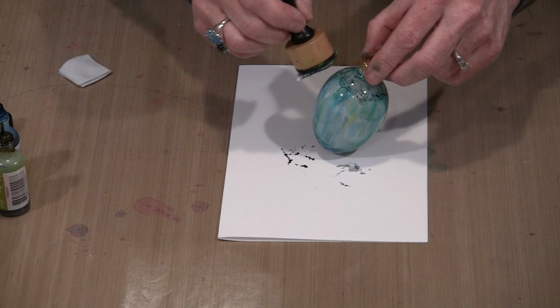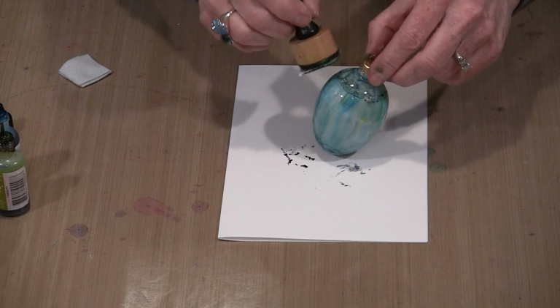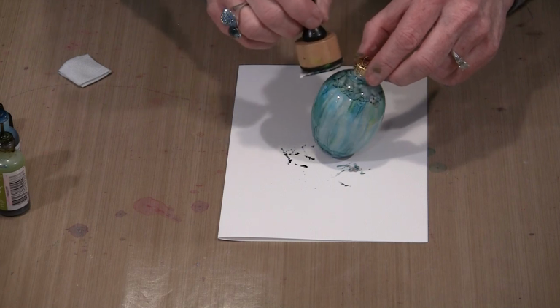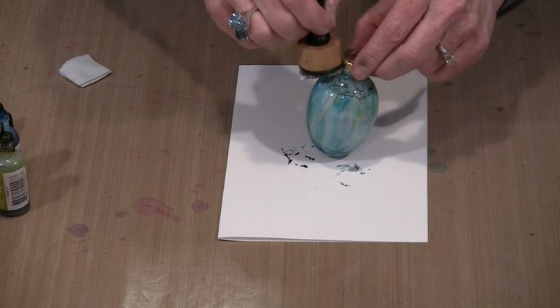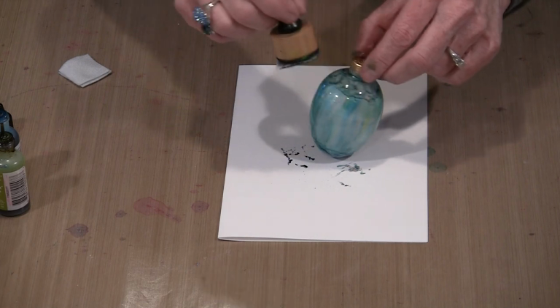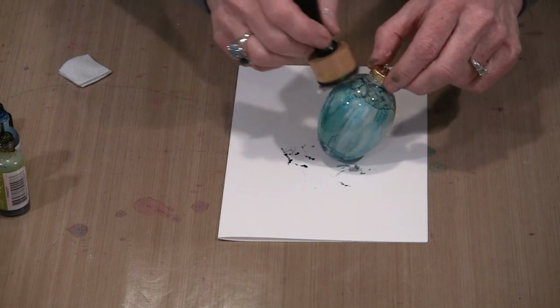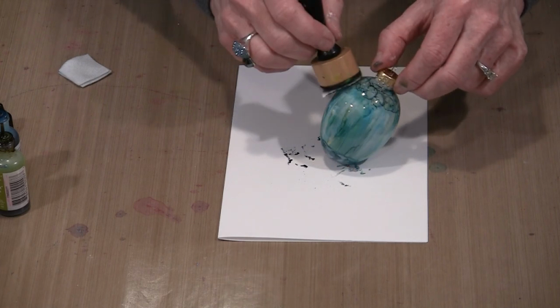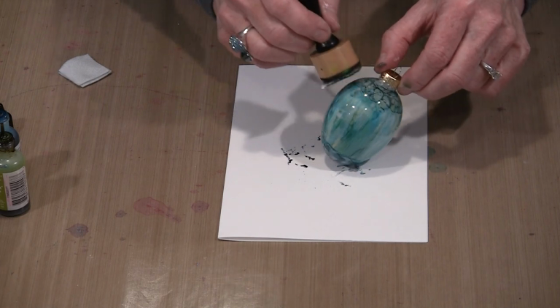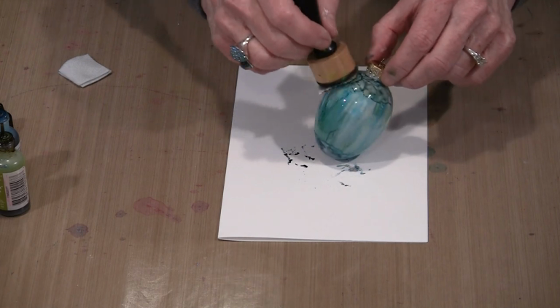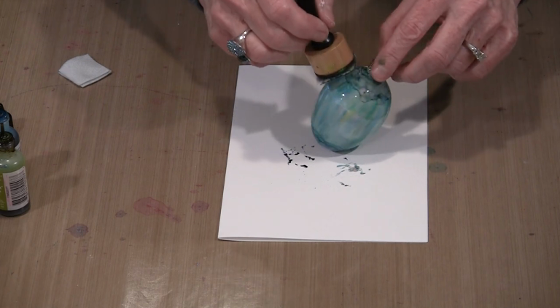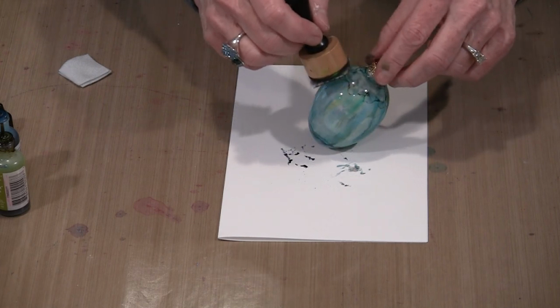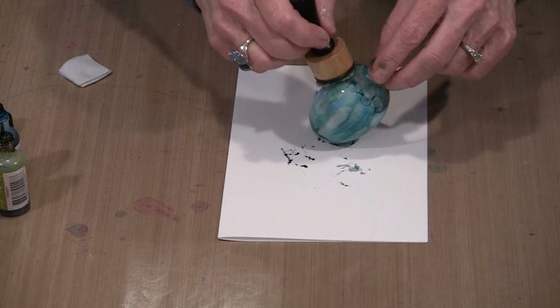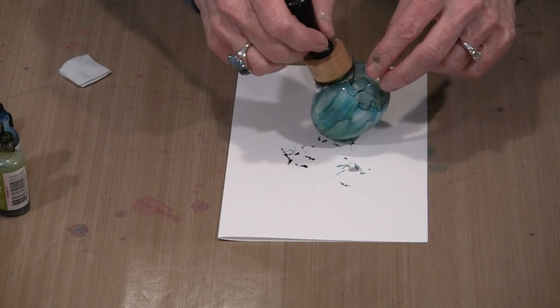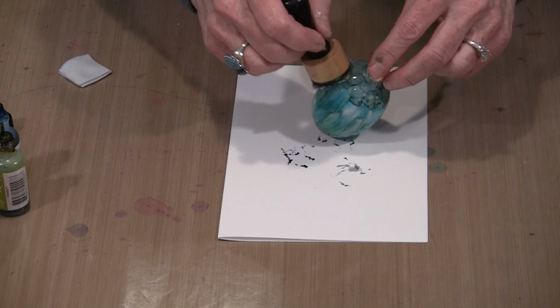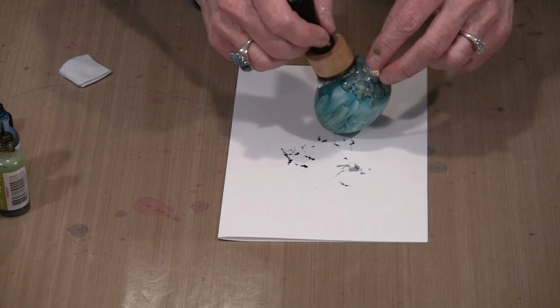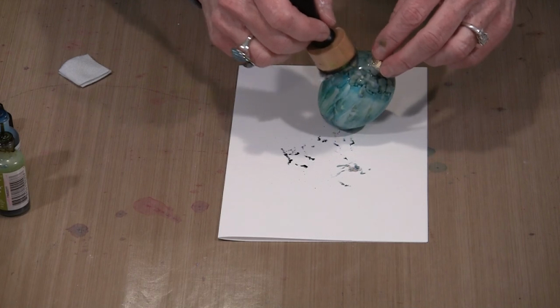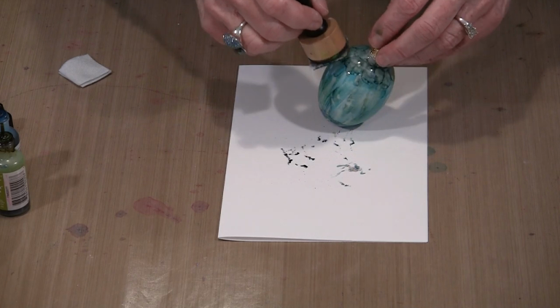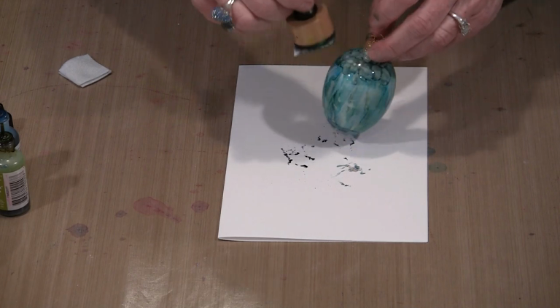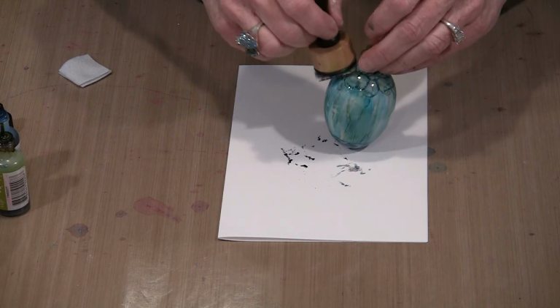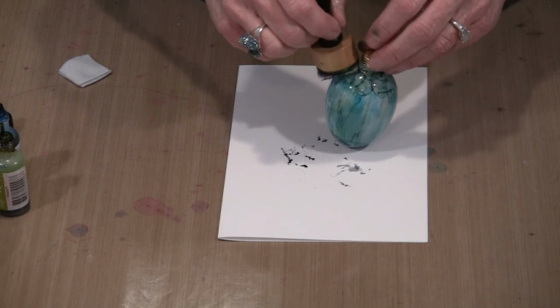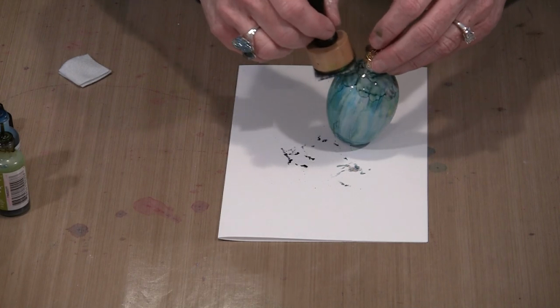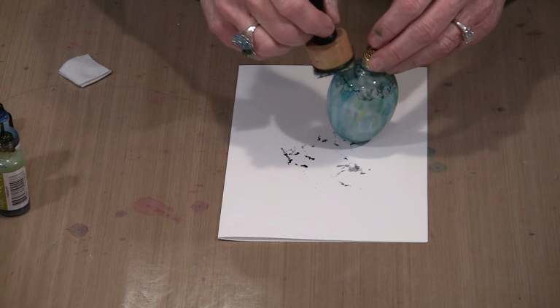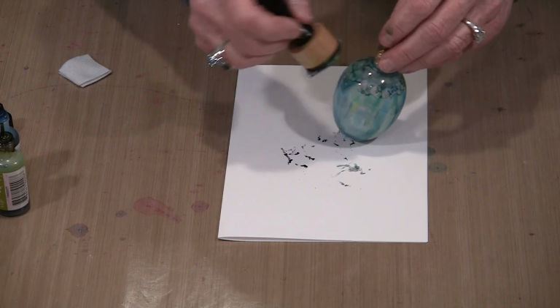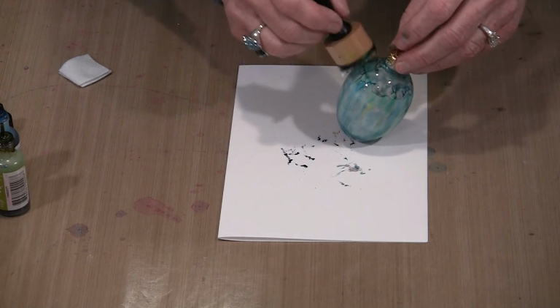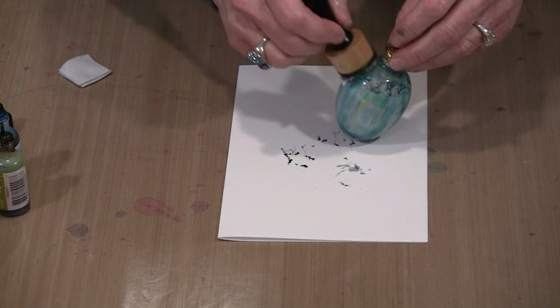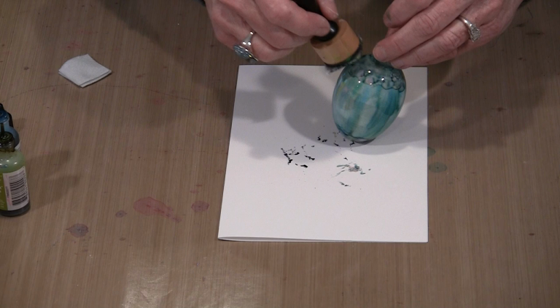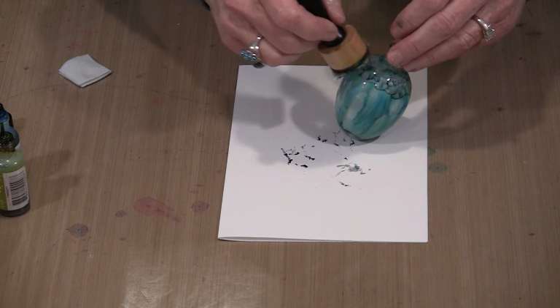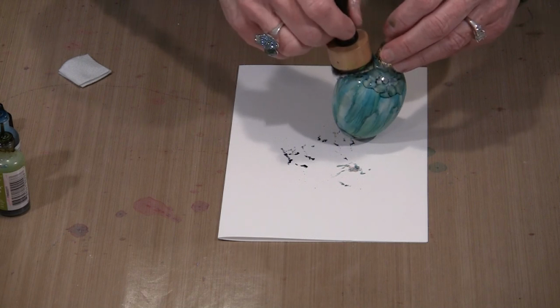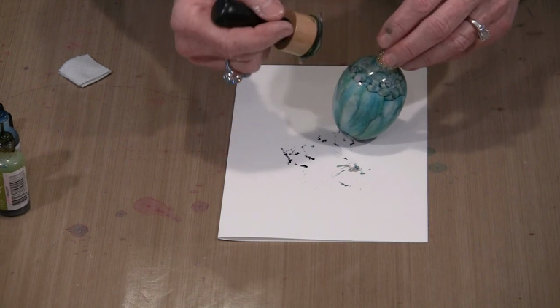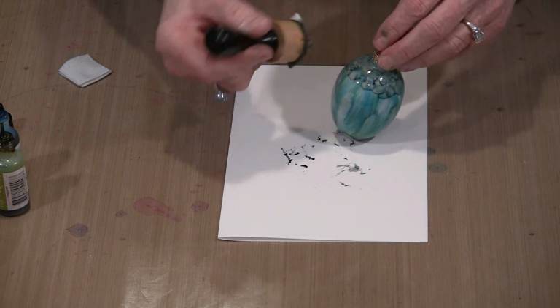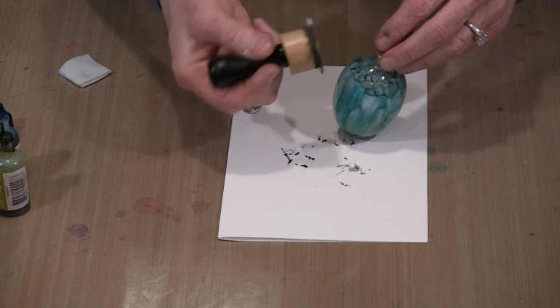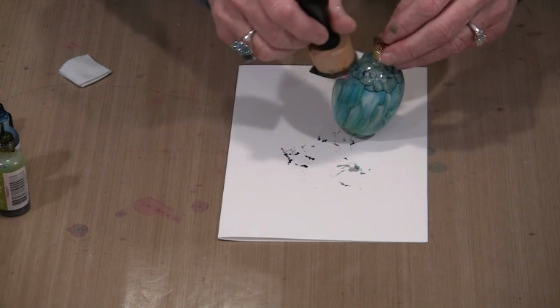If you want a big soft blobby look, that's easy. Getting the discrete dots requires a little more technique — none of it is difficult. It's just knowing how the alcohol inks behave and what you need to do to make them do what you want.